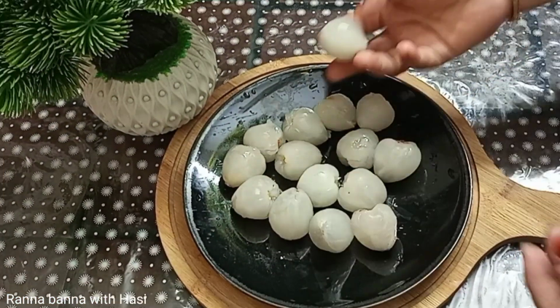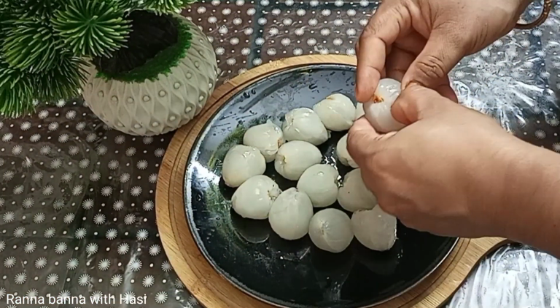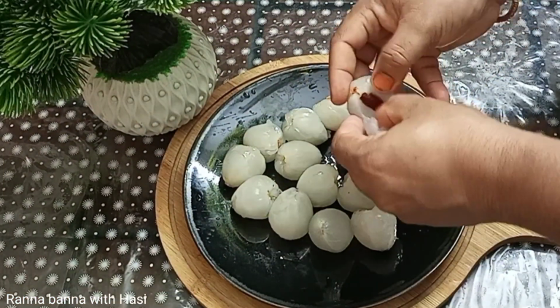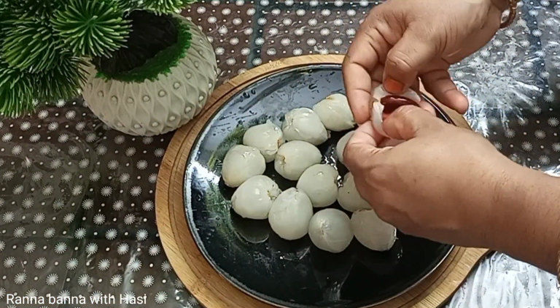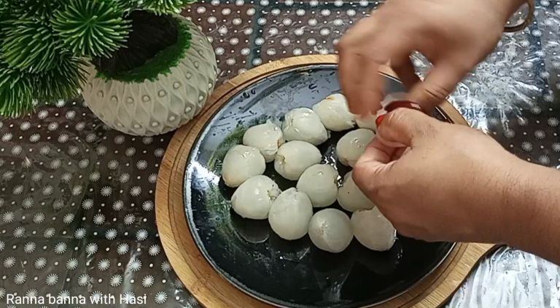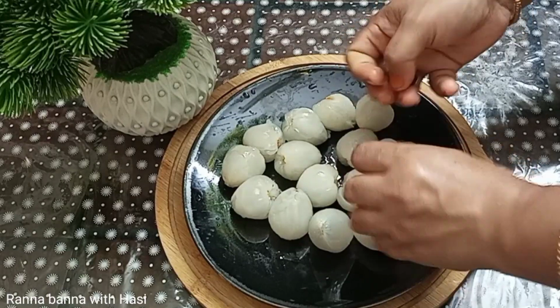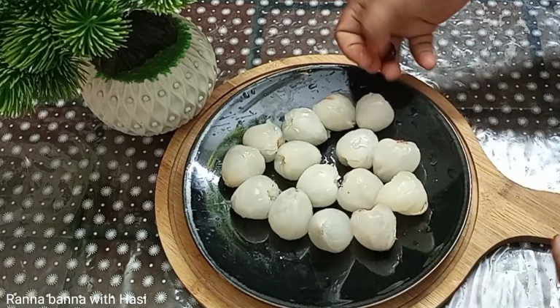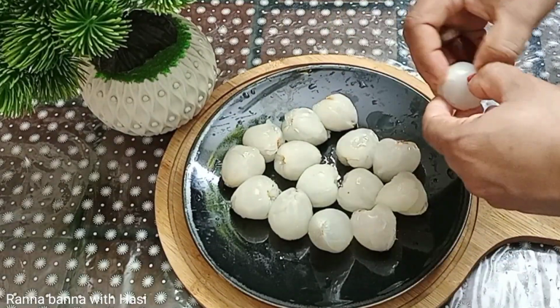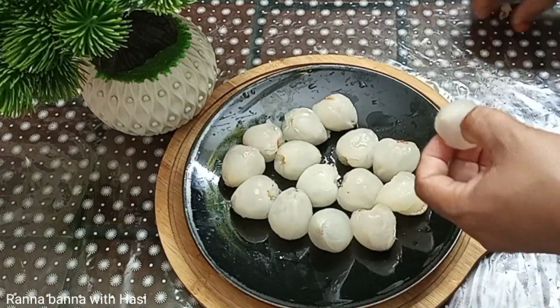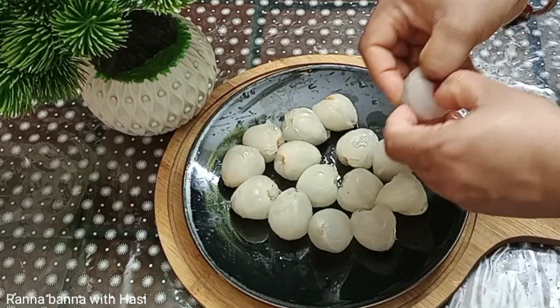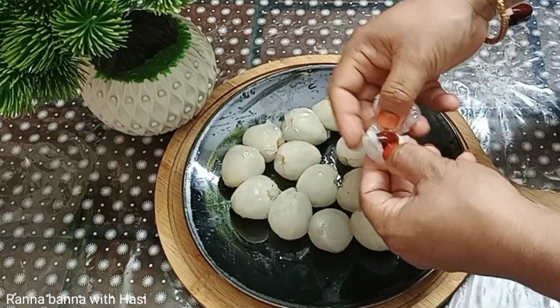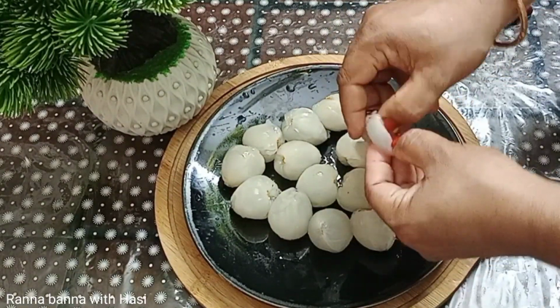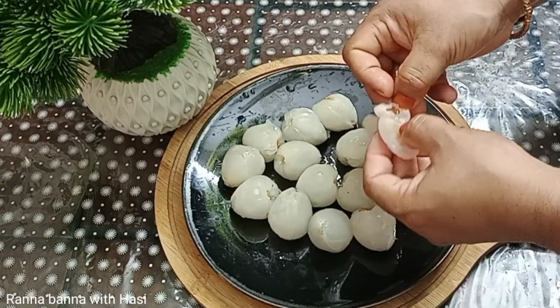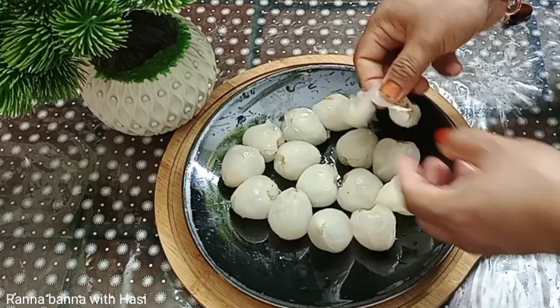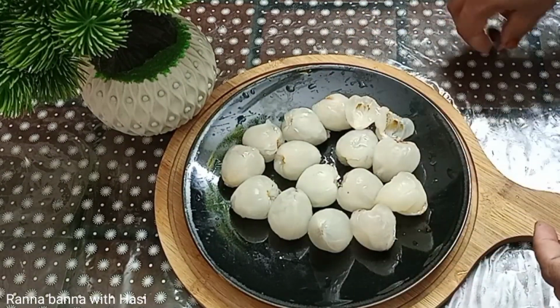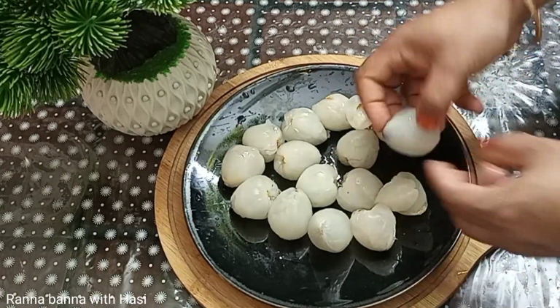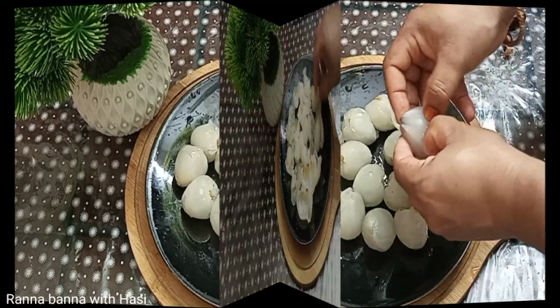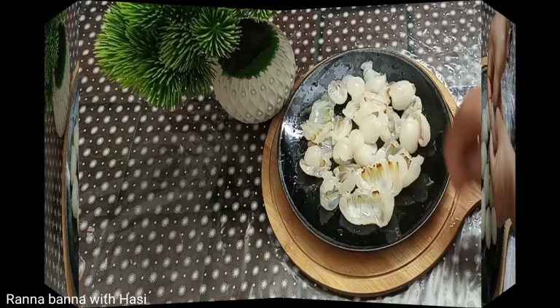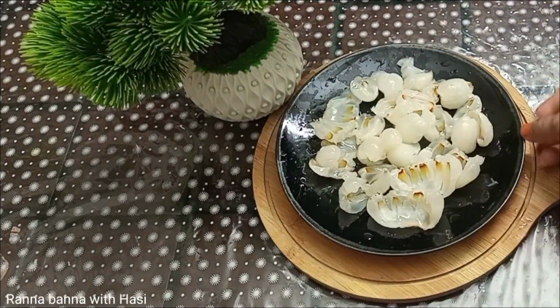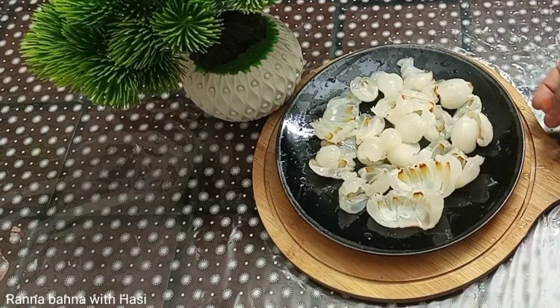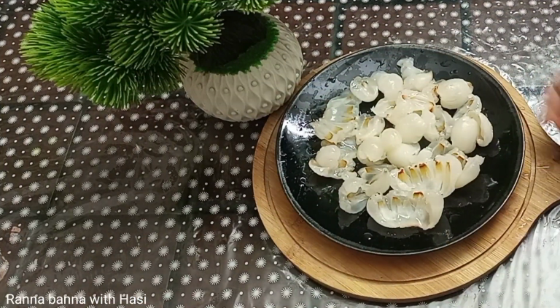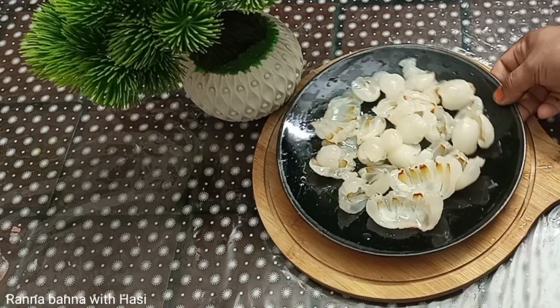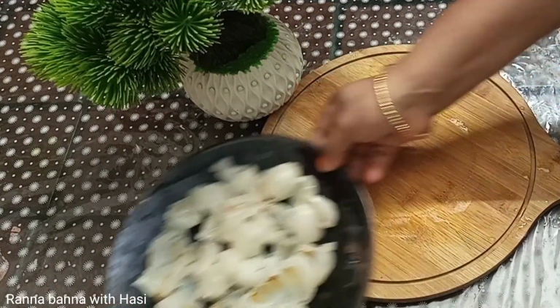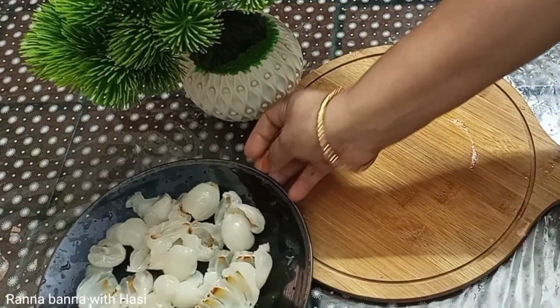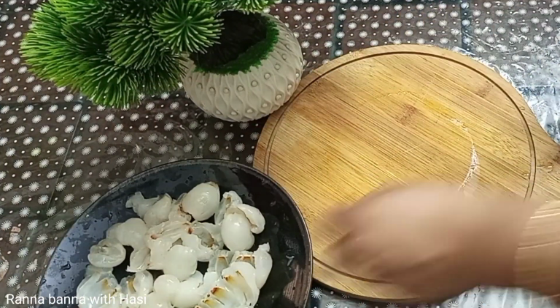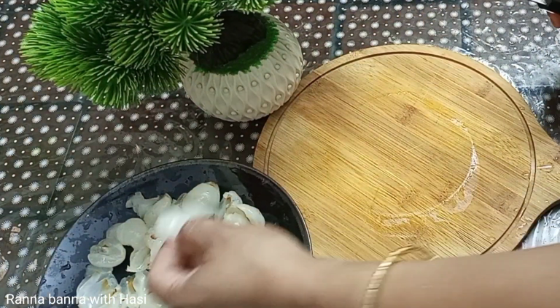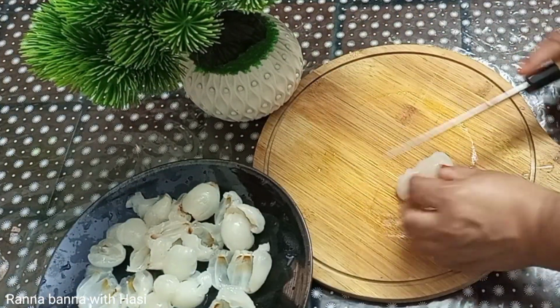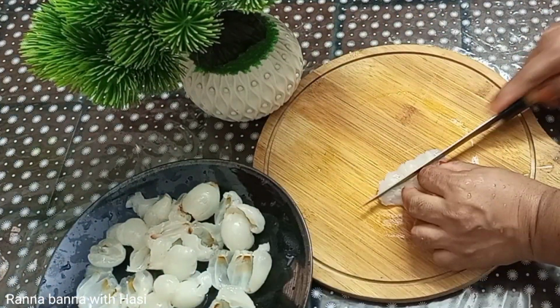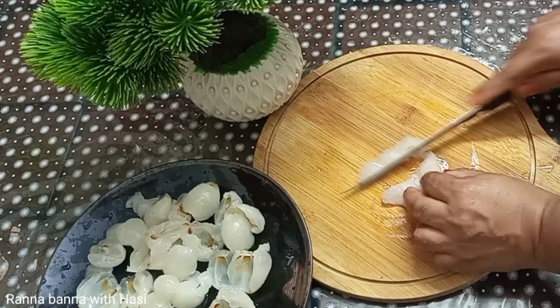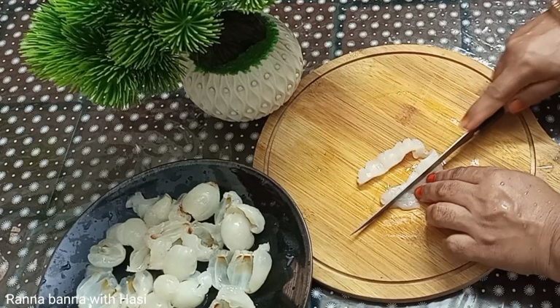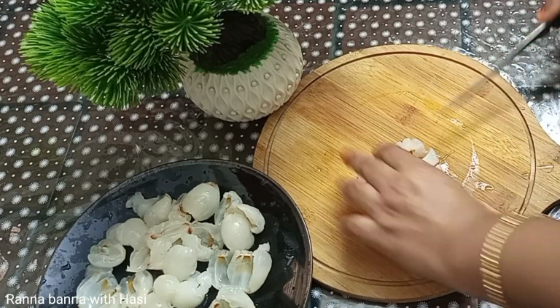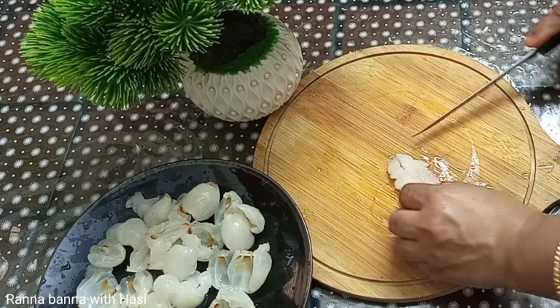And now, we will eat this recipe in a little bit. We will eat this recipe. The recipe is used as a pudding.